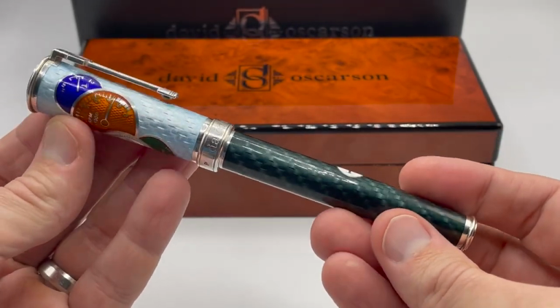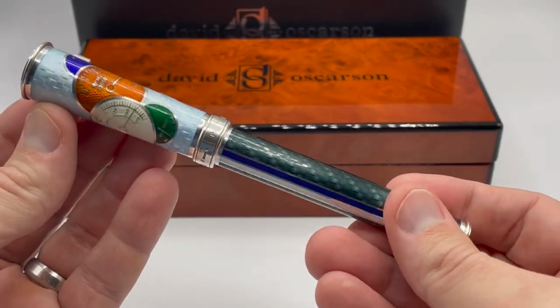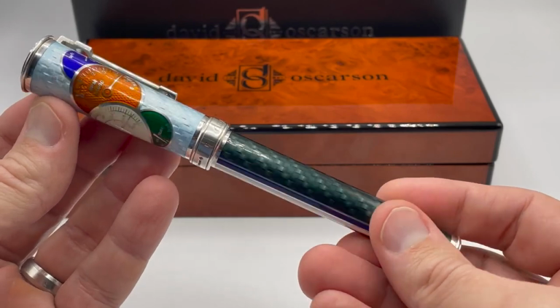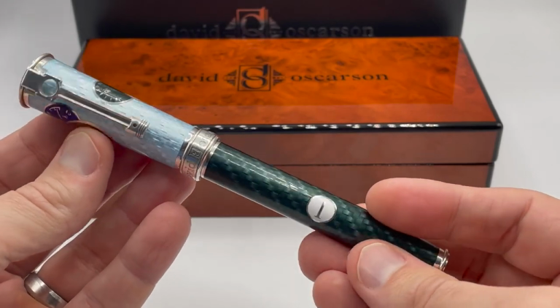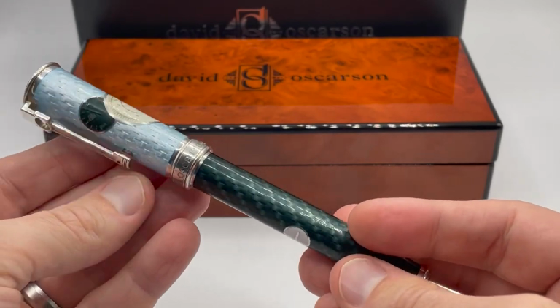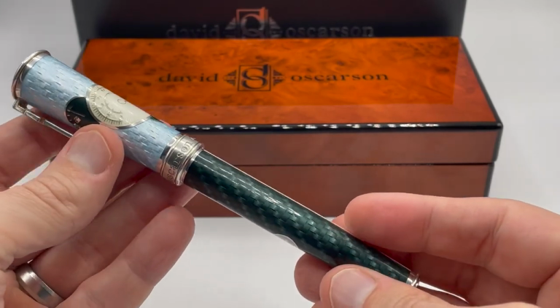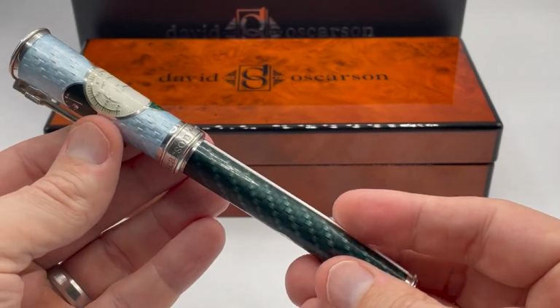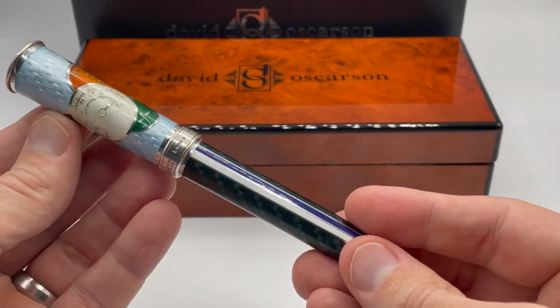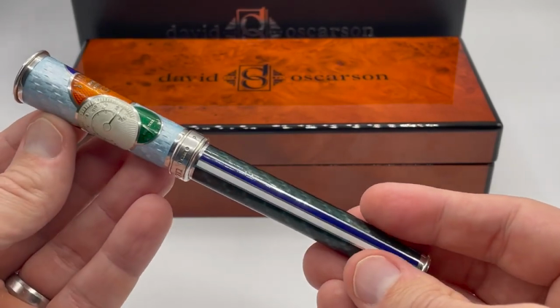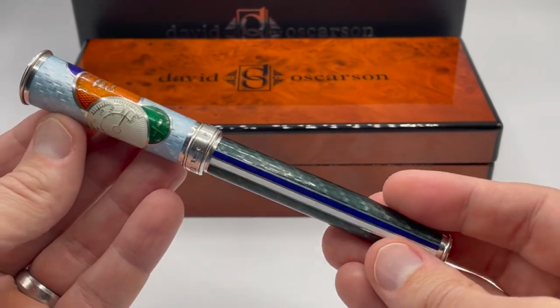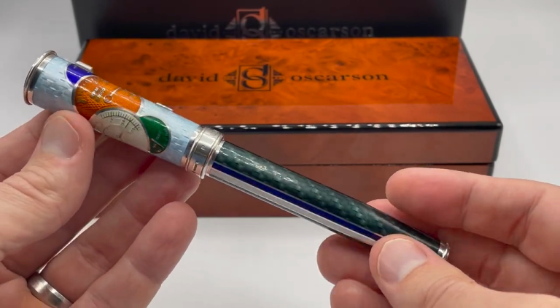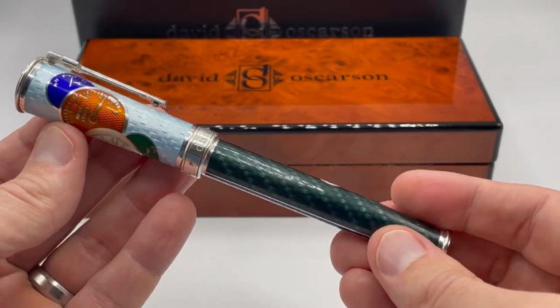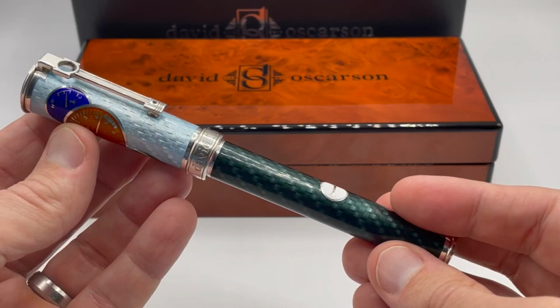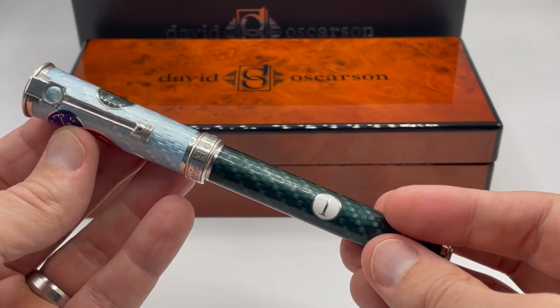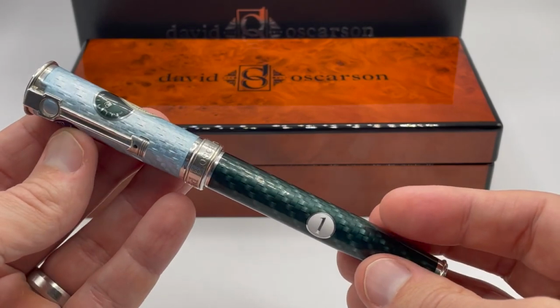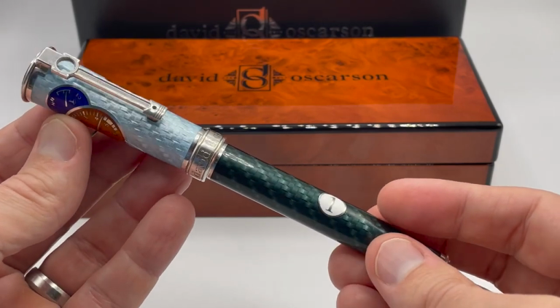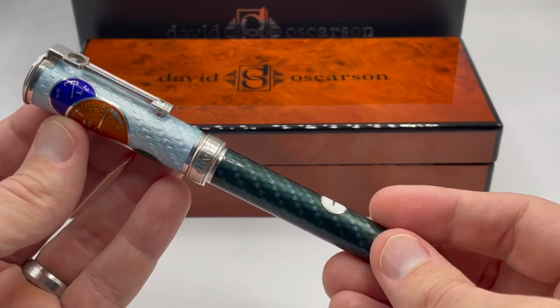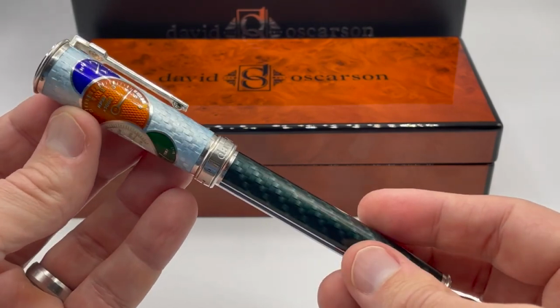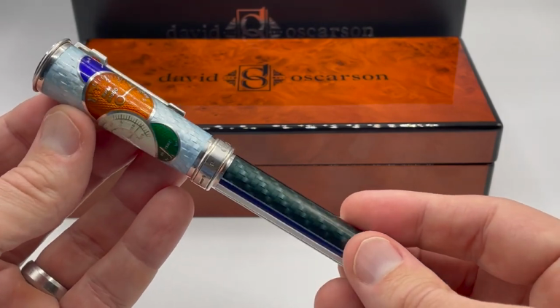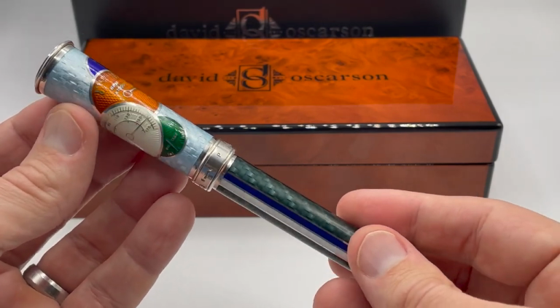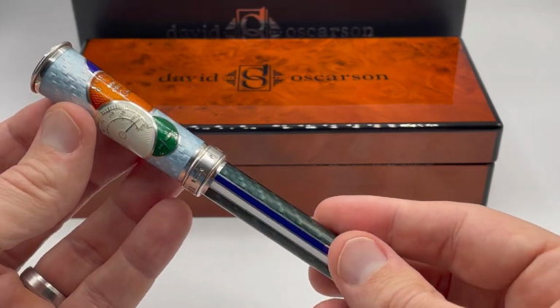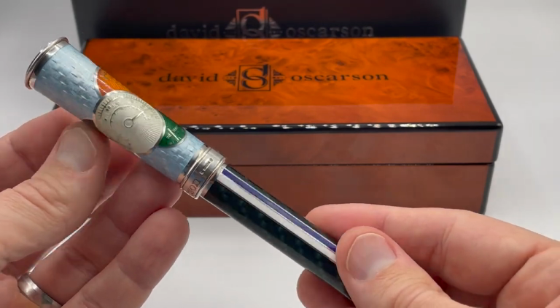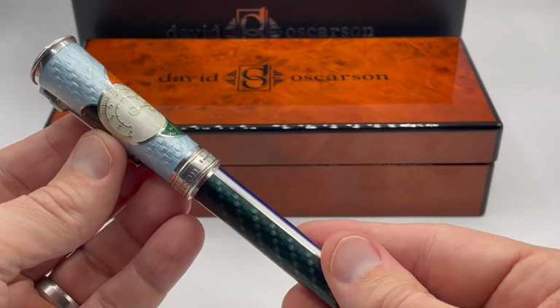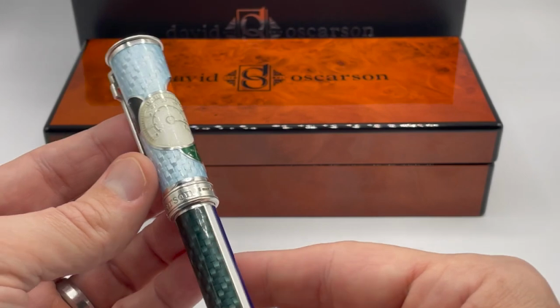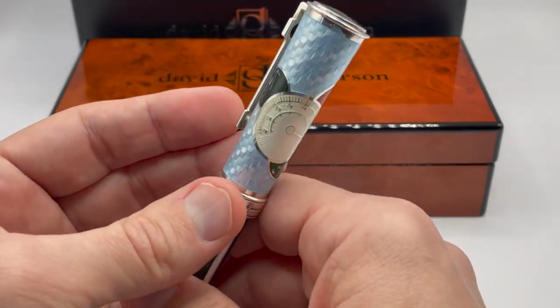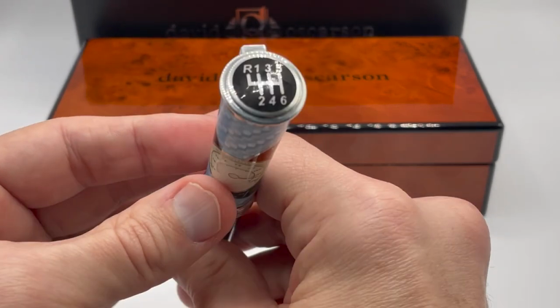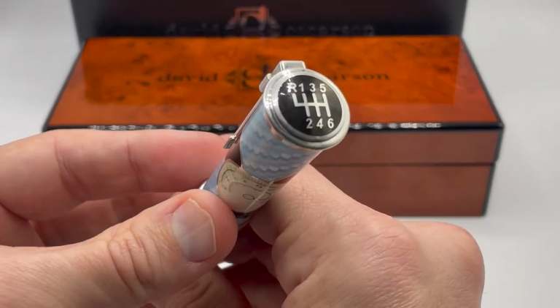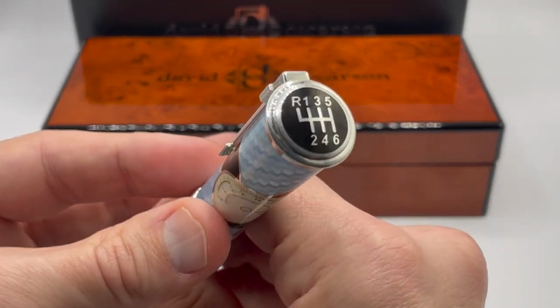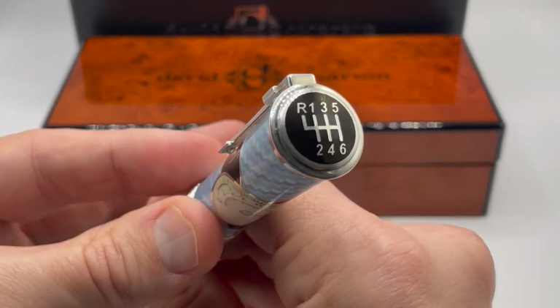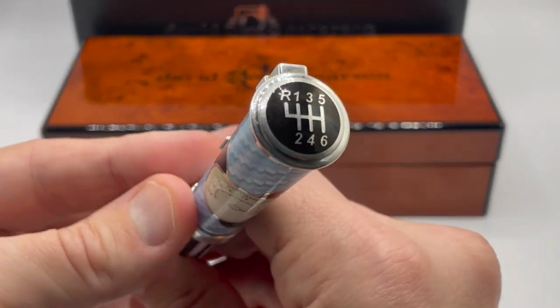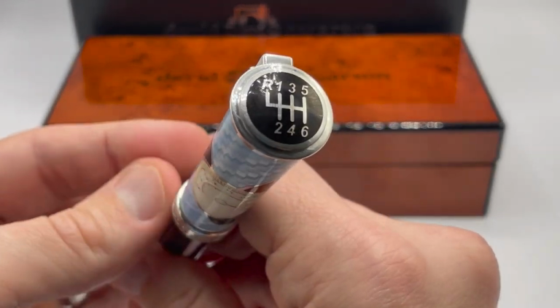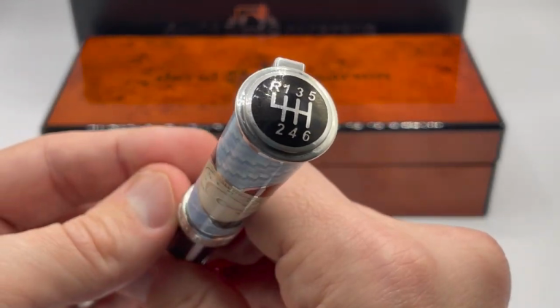I'll slip in a few remakes between new reviews. The Take It To The Limit collection has six primary color variations with 100 pens each in either fountain or rollerball. Starting at the top, we have a gear selection diagram with opaque black enamel.